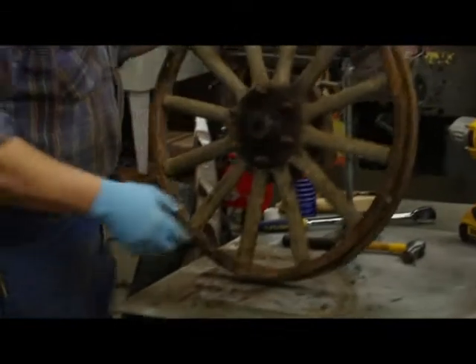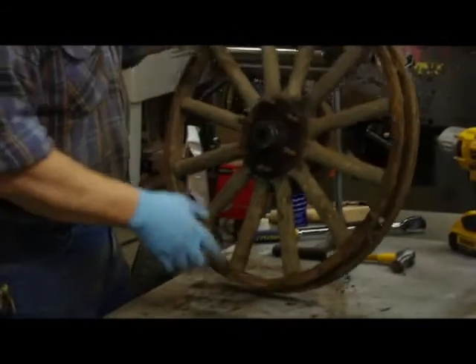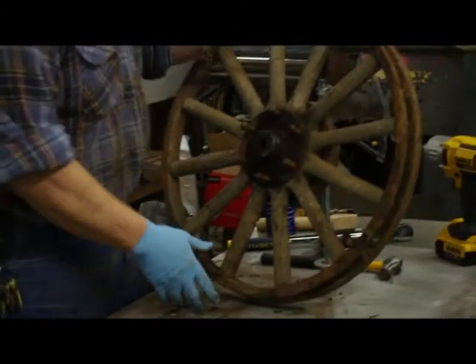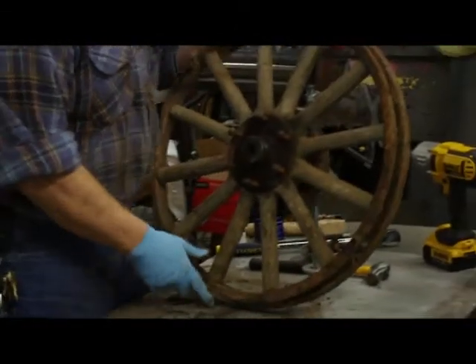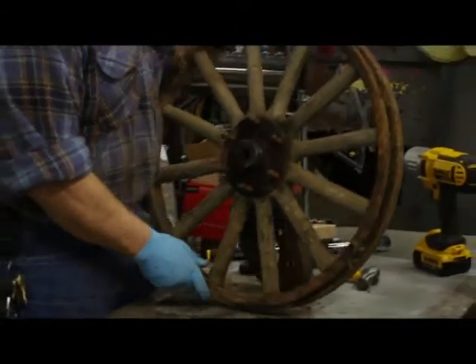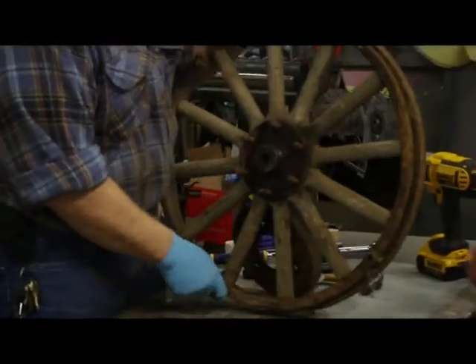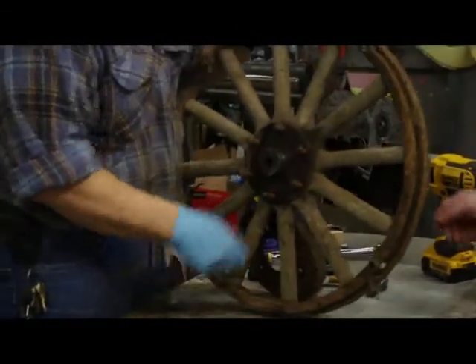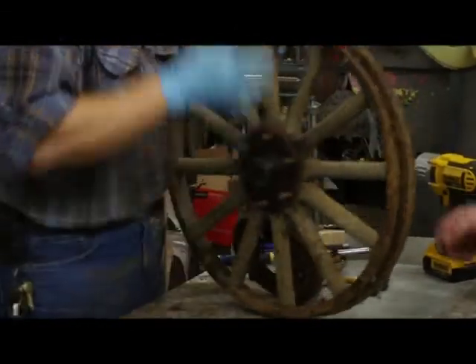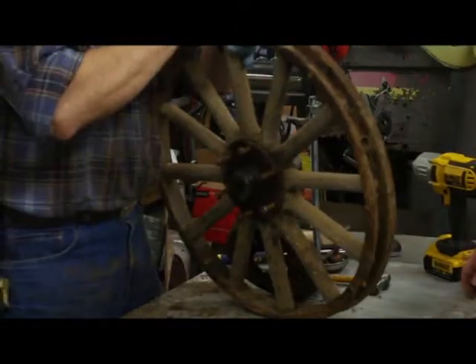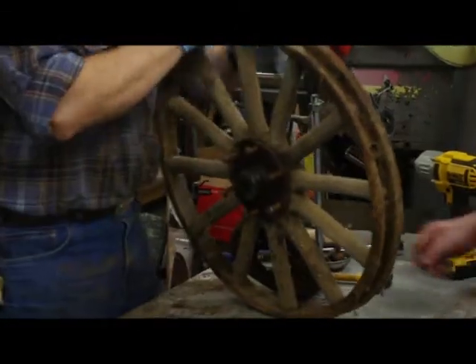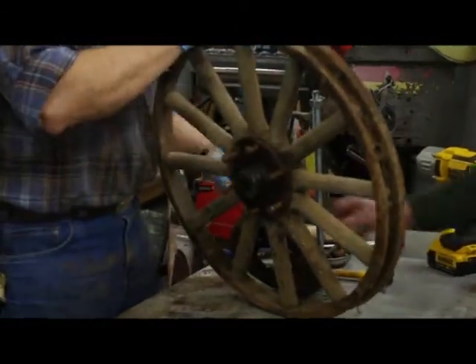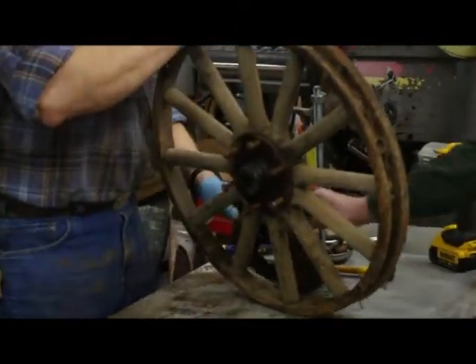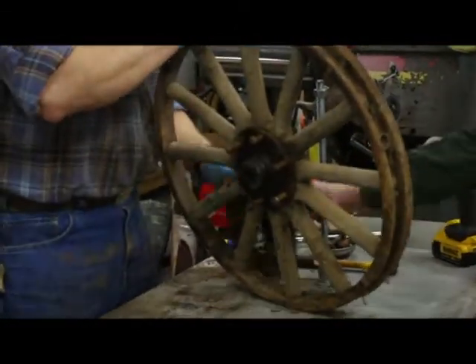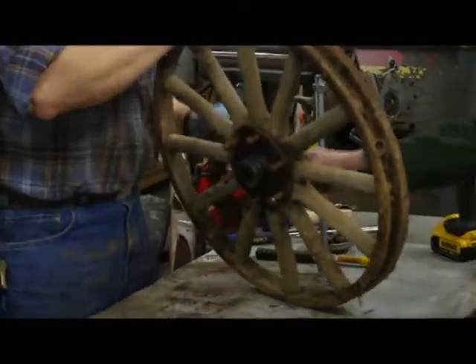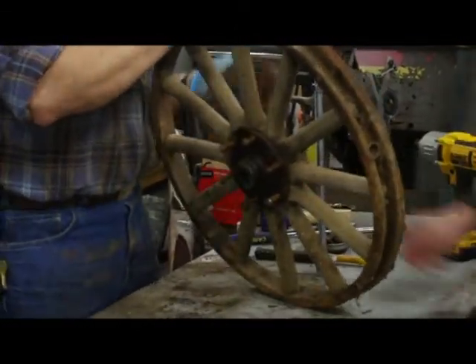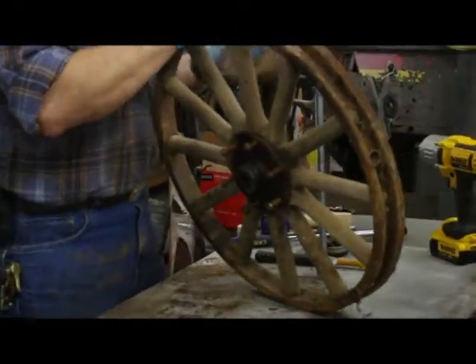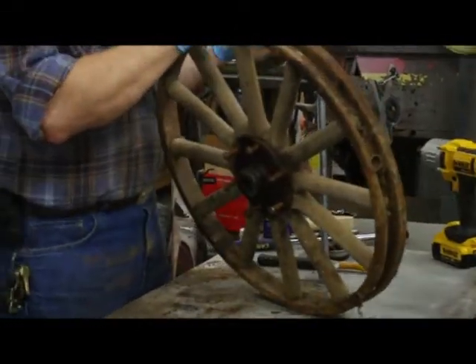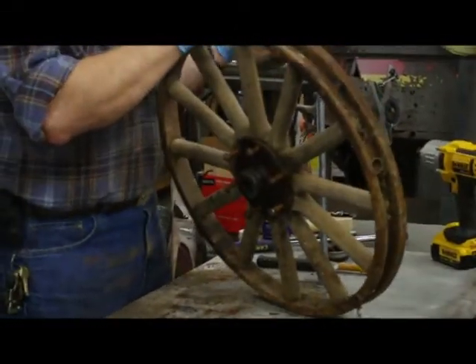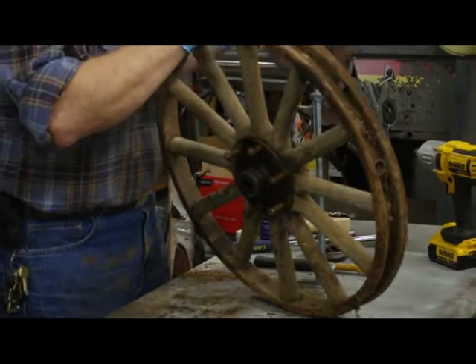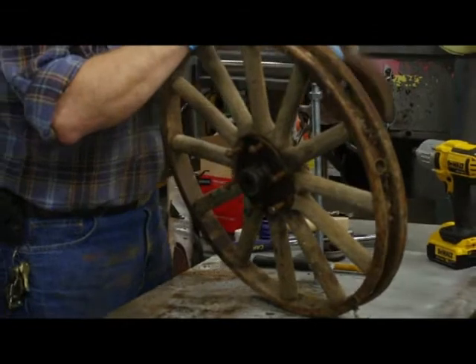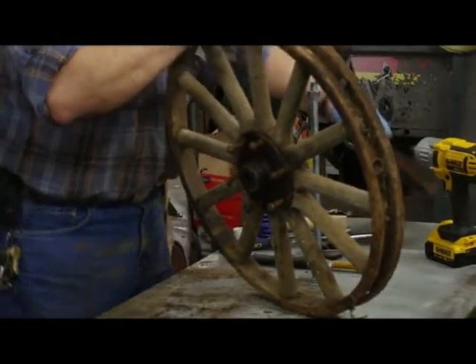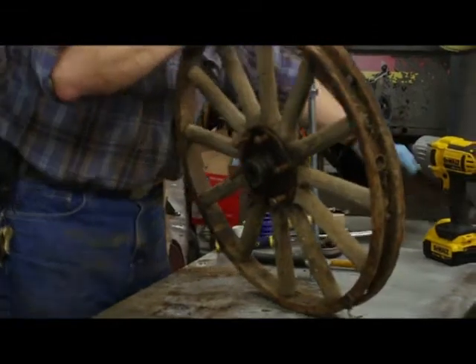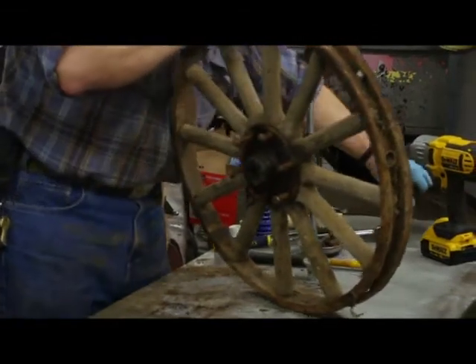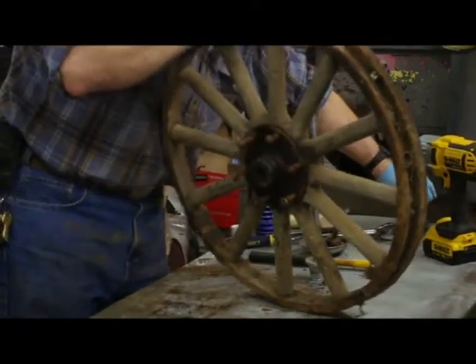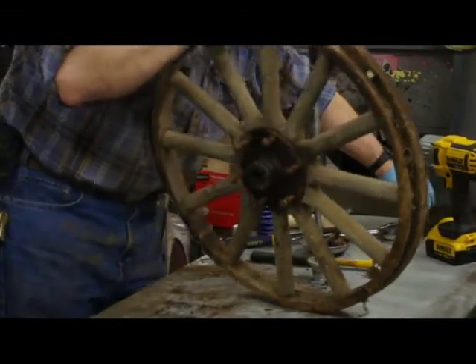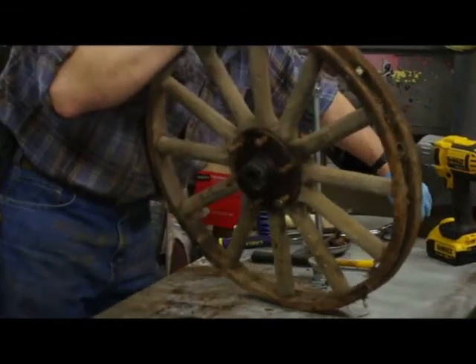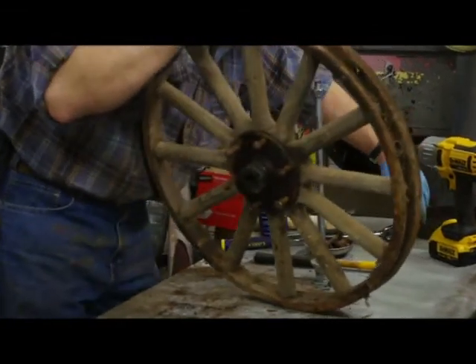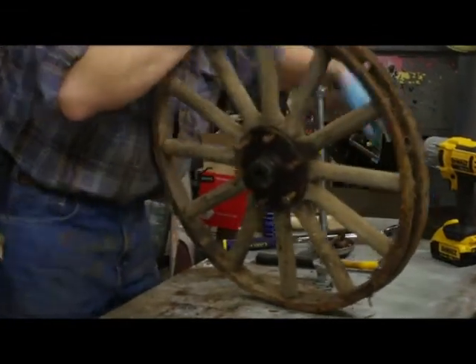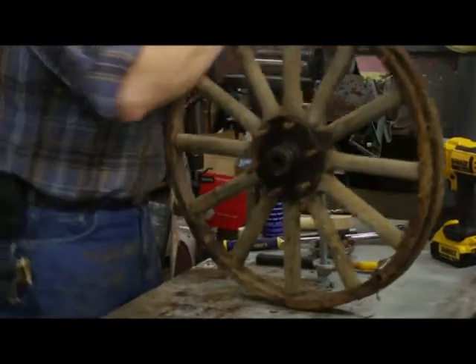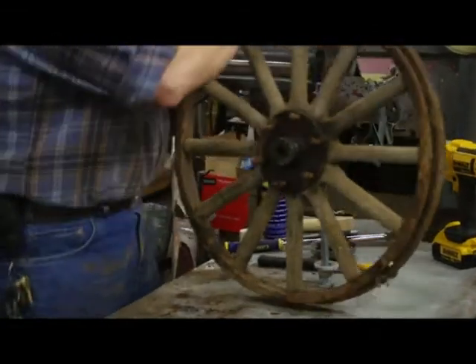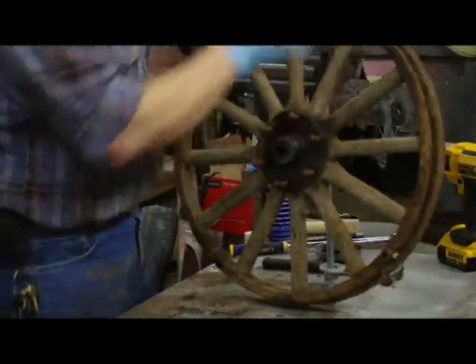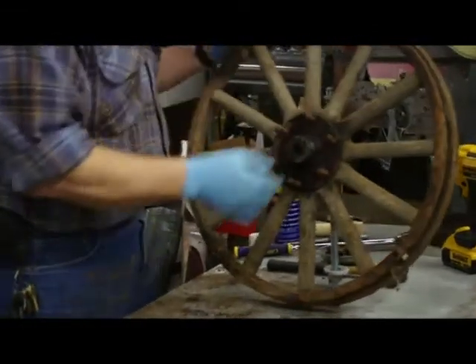Now you can see. I thought it actually fell off. The other one had to pry. The other one popped right off — great.